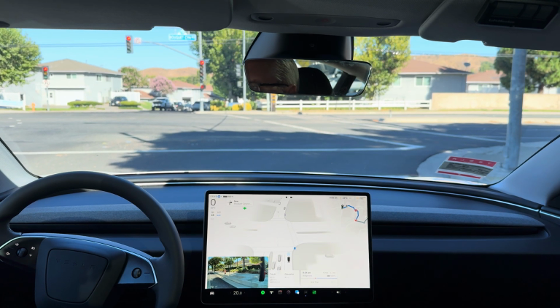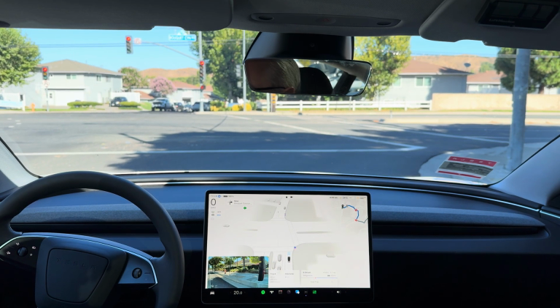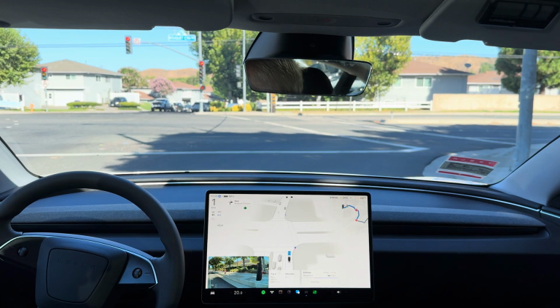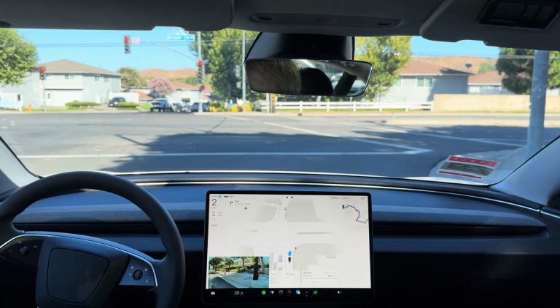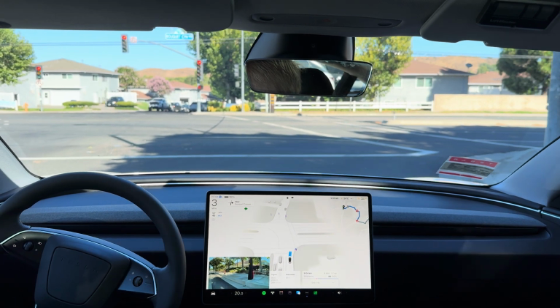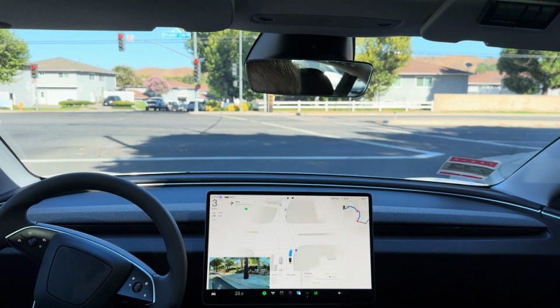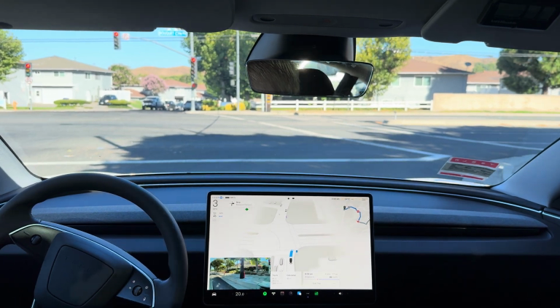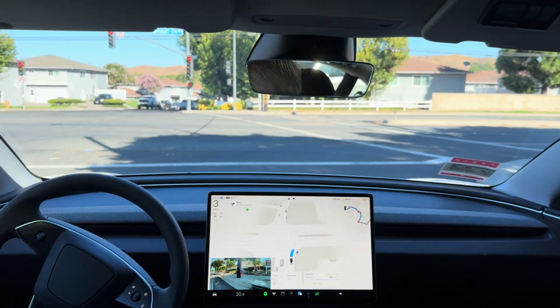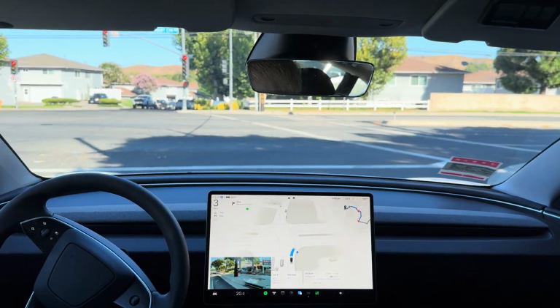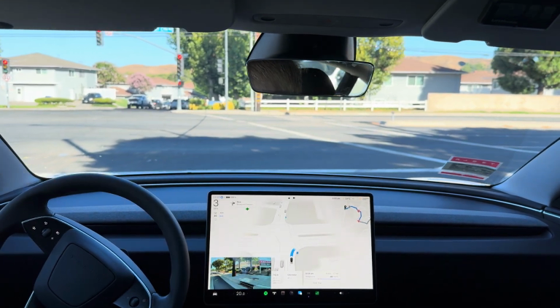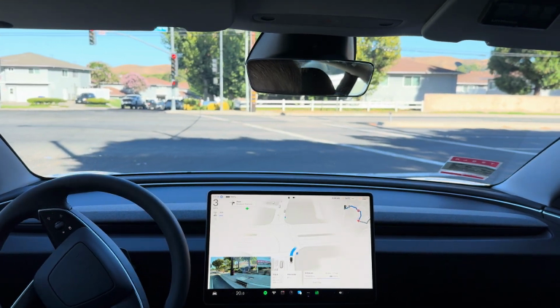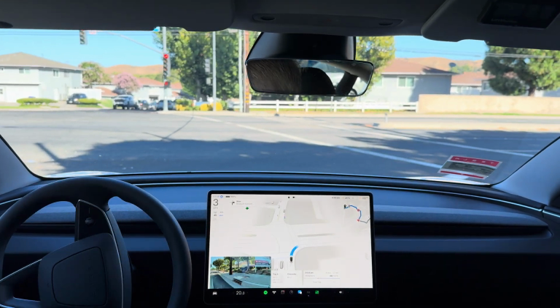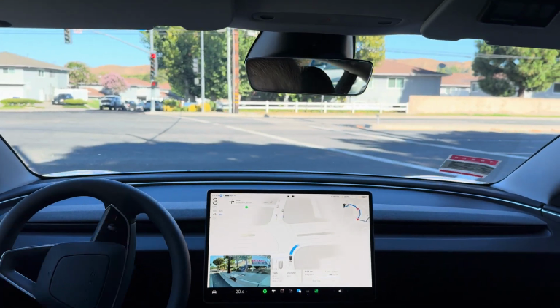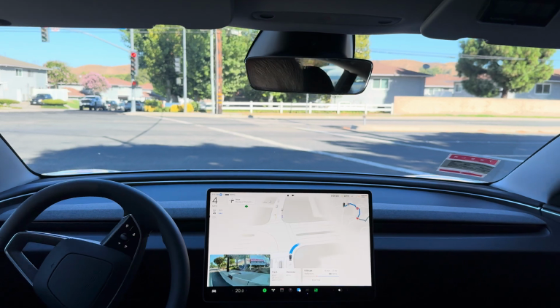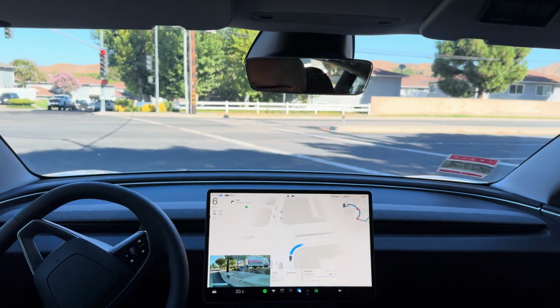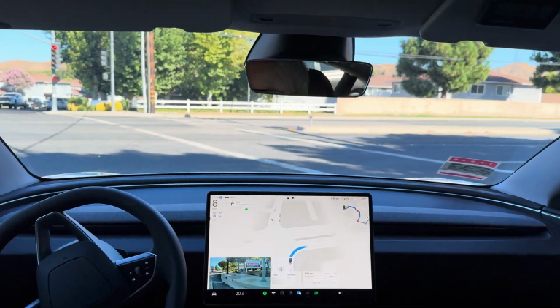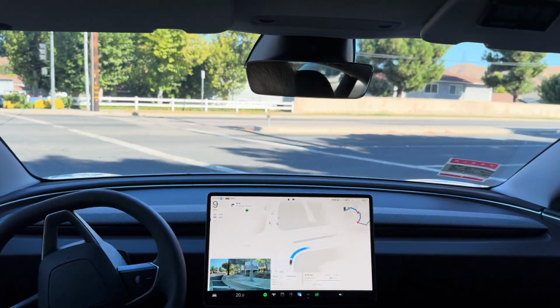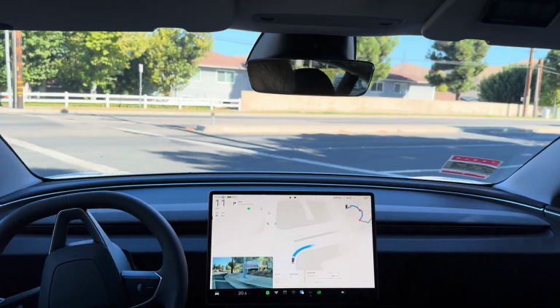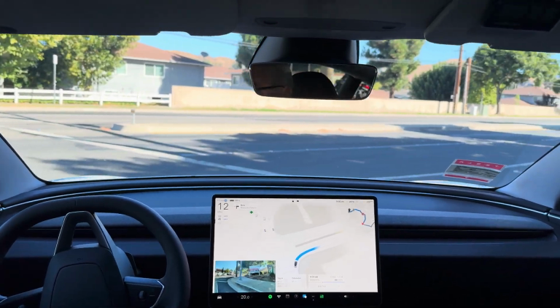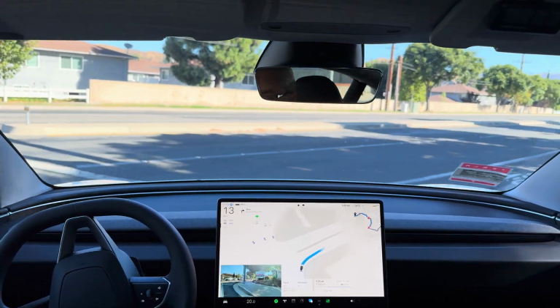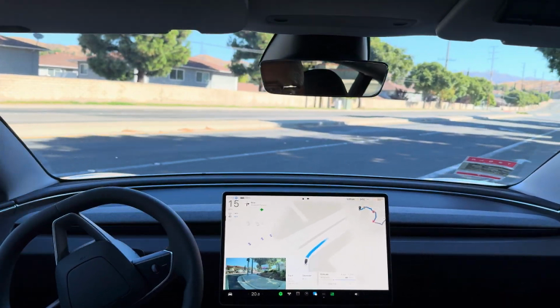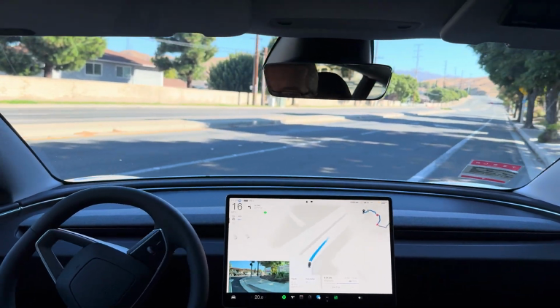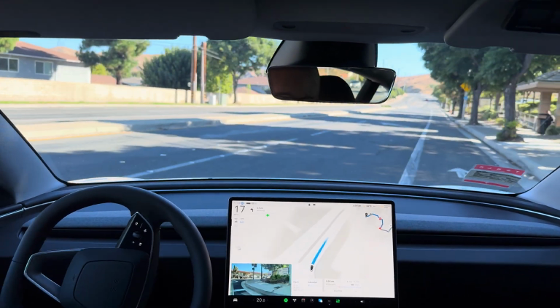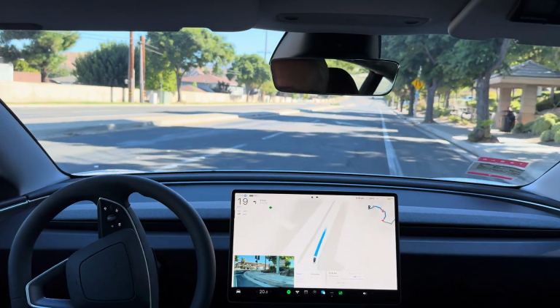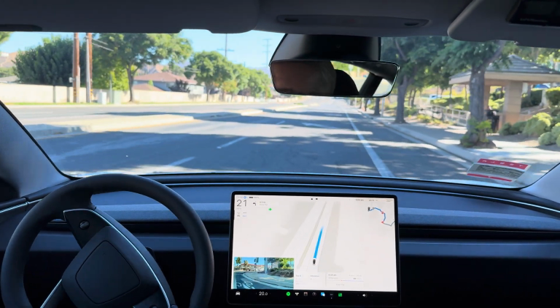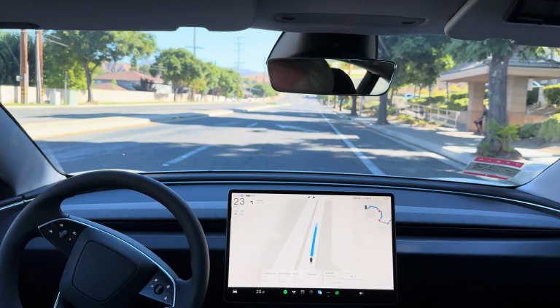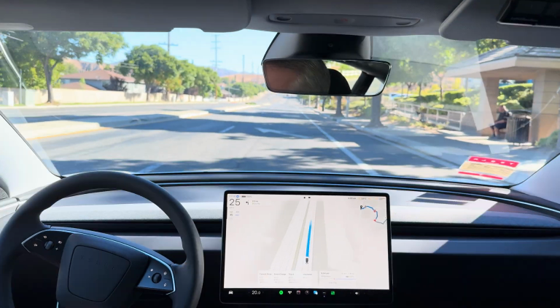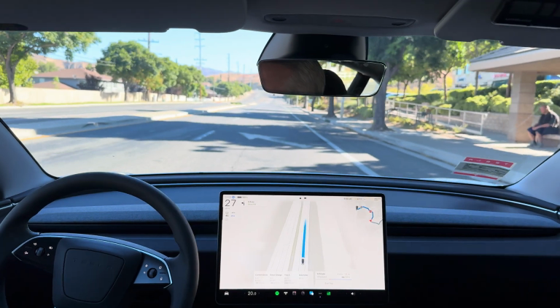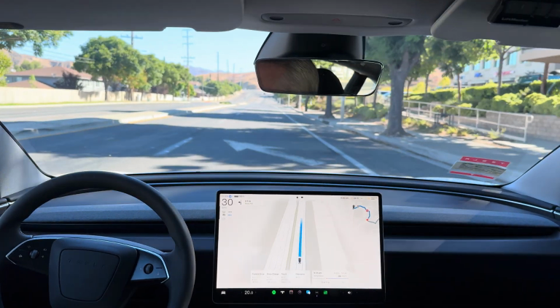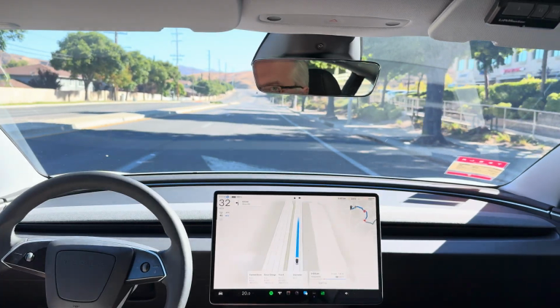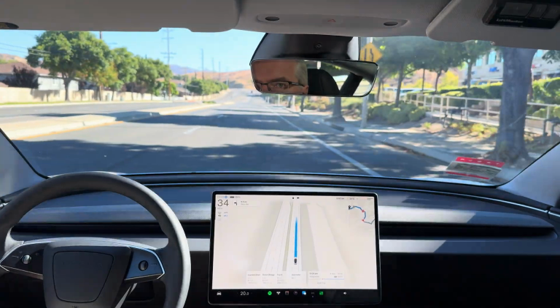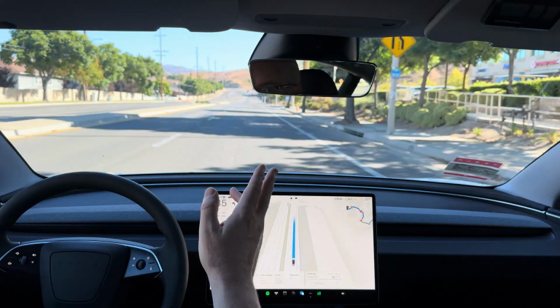Okay, now it needs to creep a bit for us to see. There is a car coming — it could go if it goes. Wow, that was a much faster decision. Usually it would wait for that car that was coming, but it was safe.